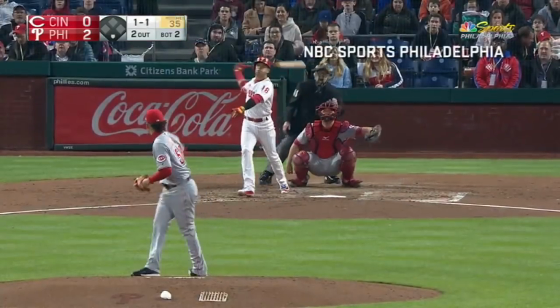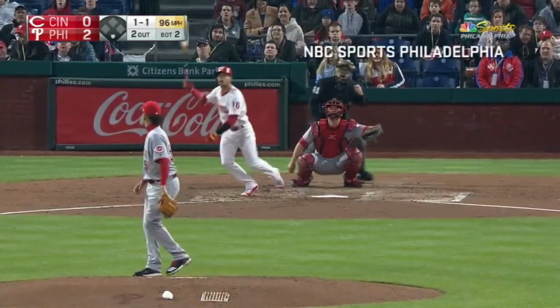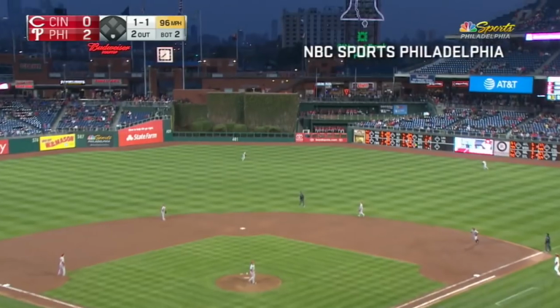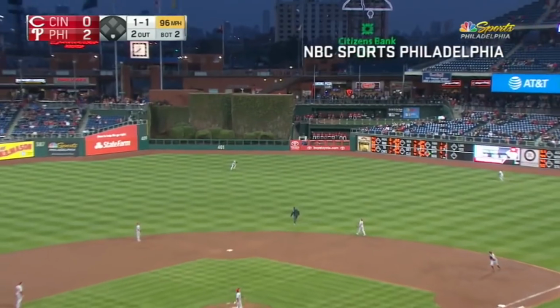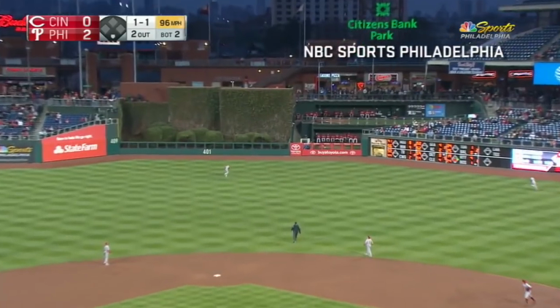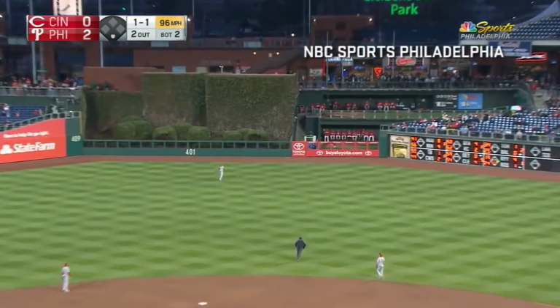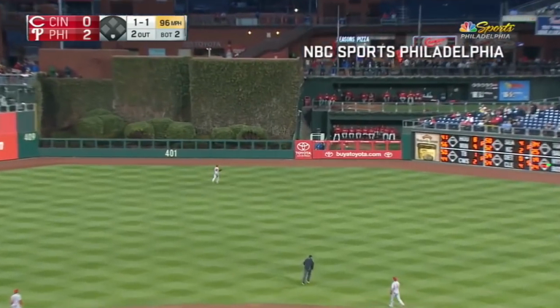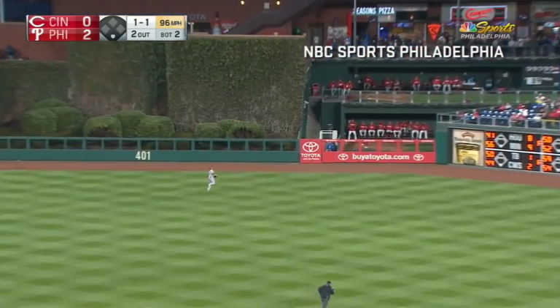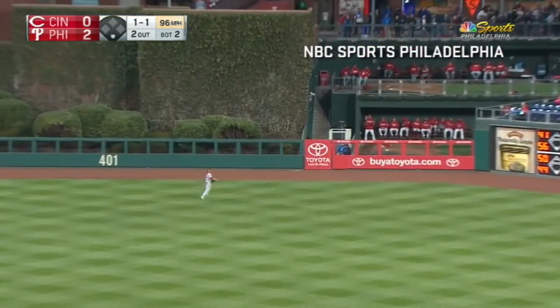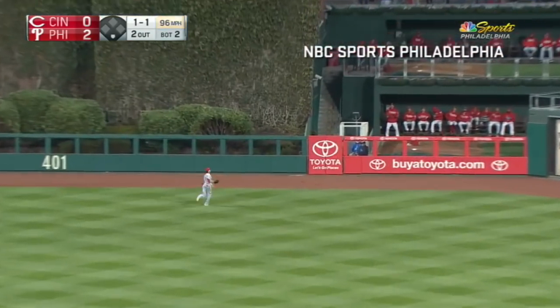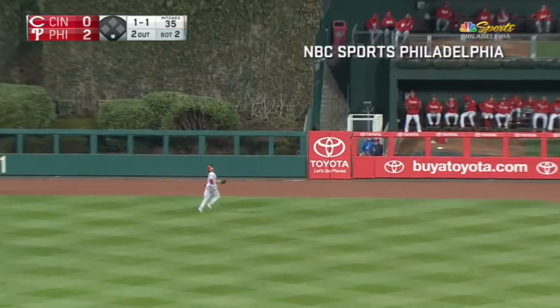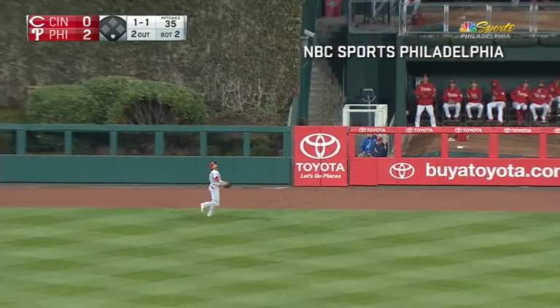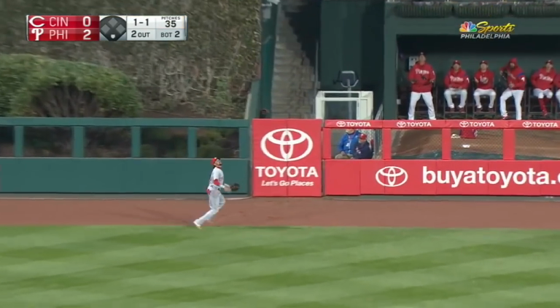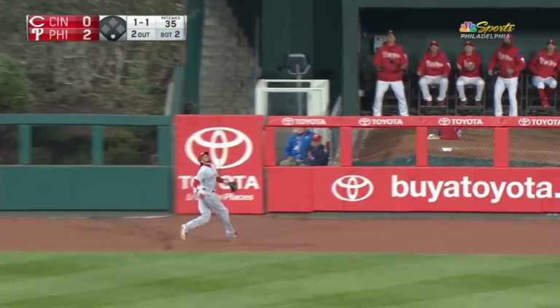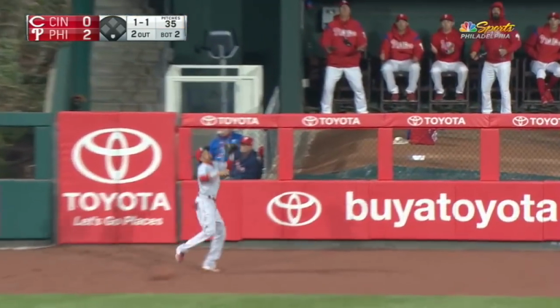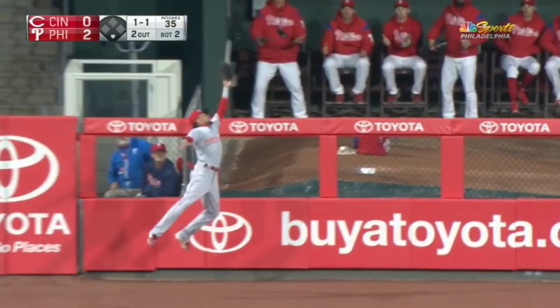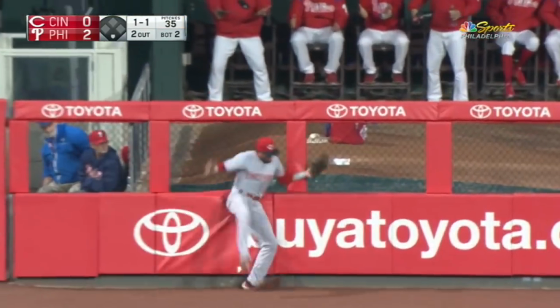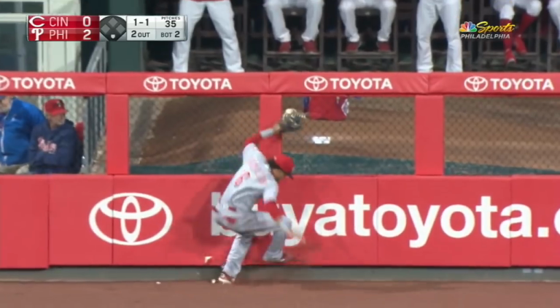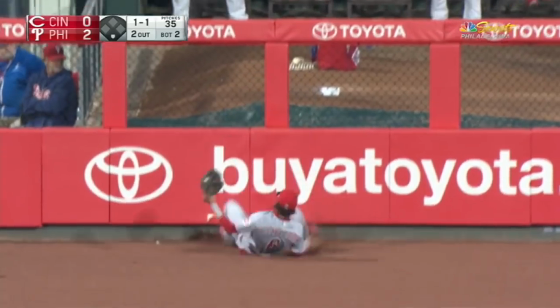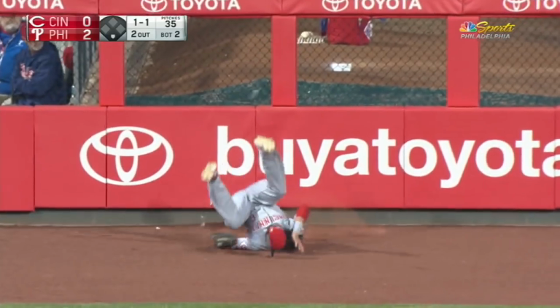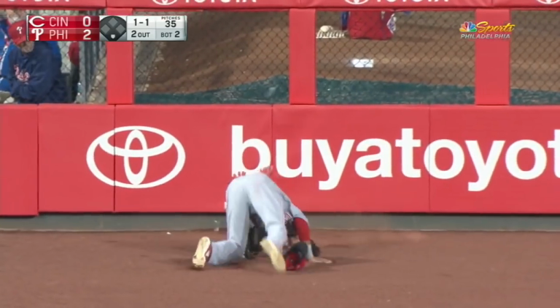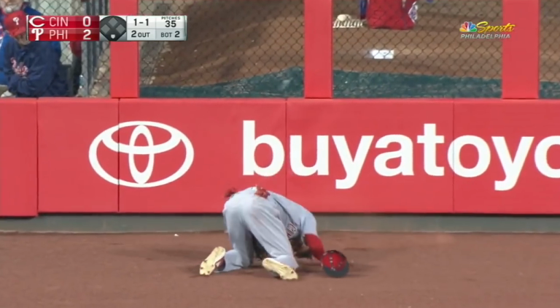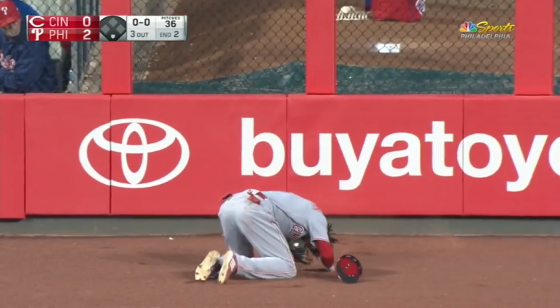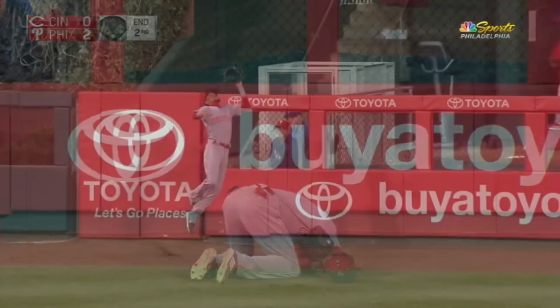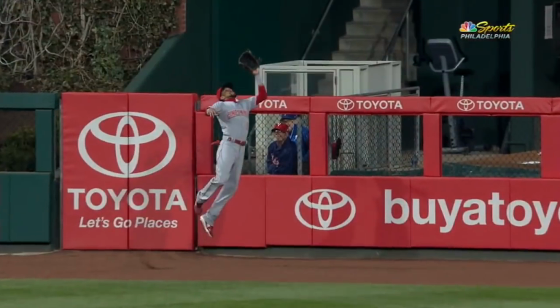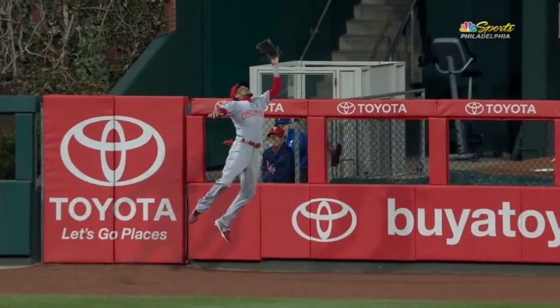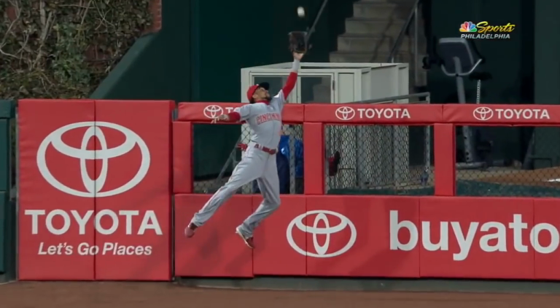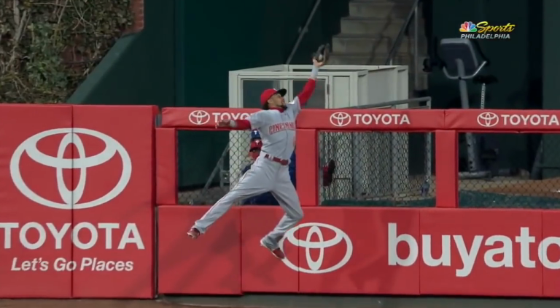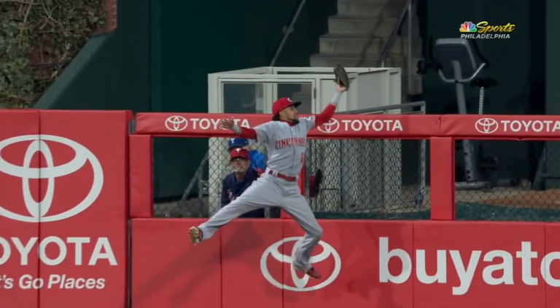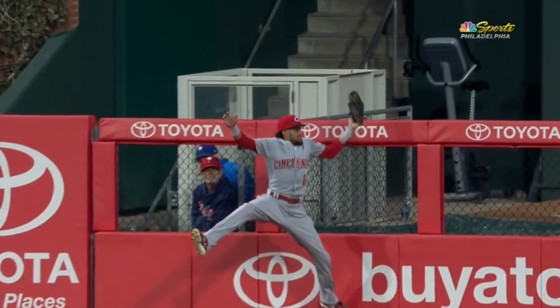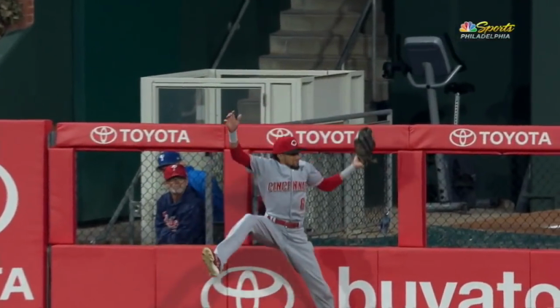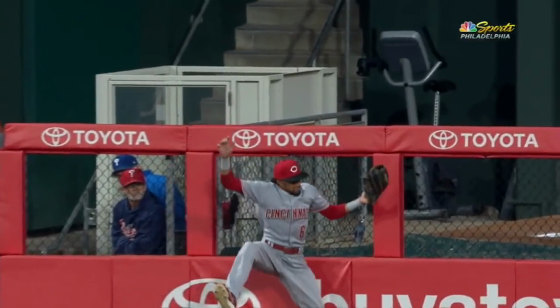Out towards center field. Billy Hamilton venturing back, back toward the track, toward the wall. He jumps and he made the catch! He hung on as he slammed into the fence.